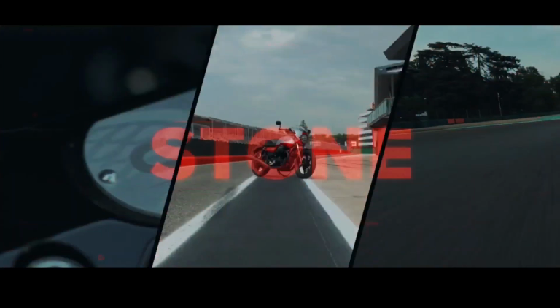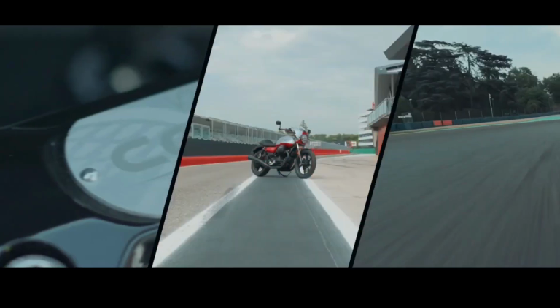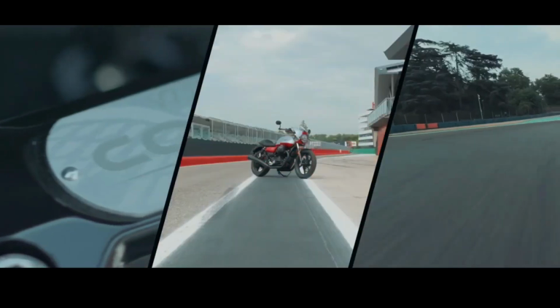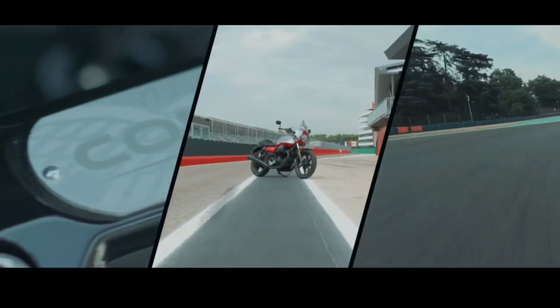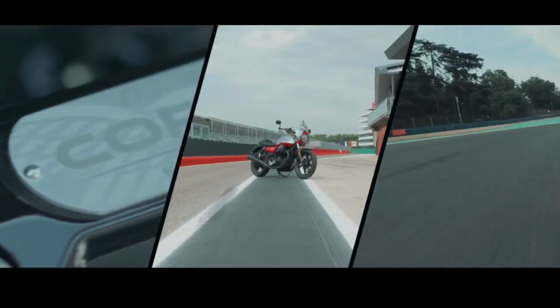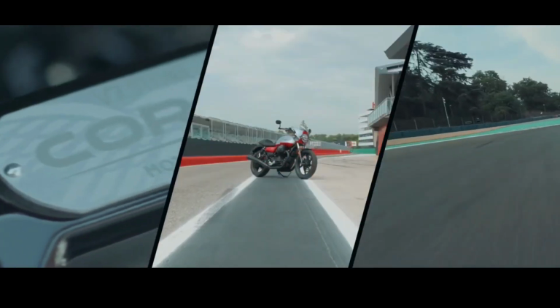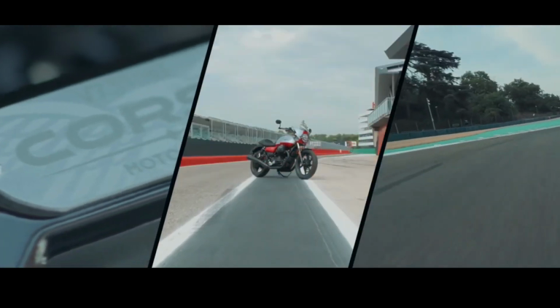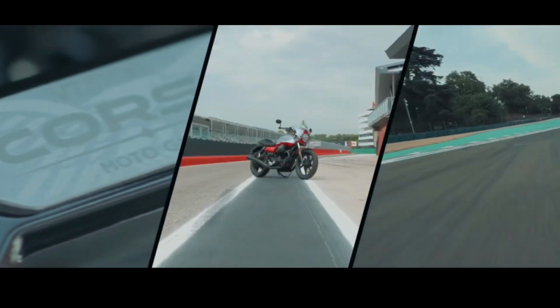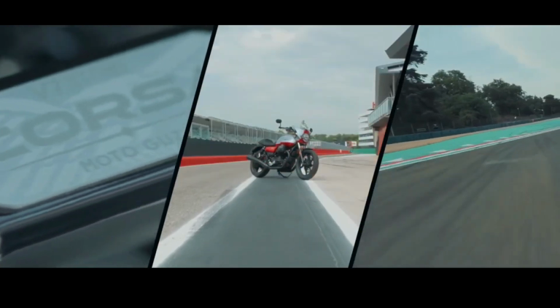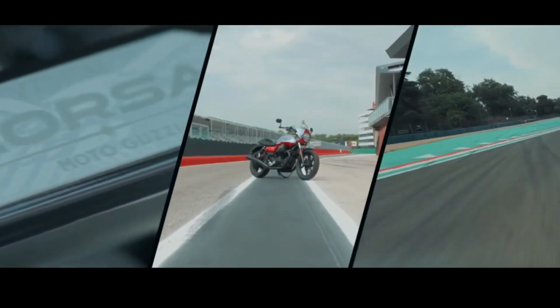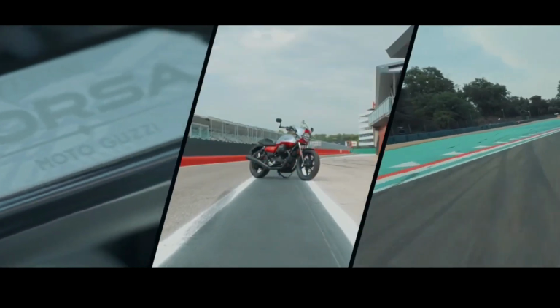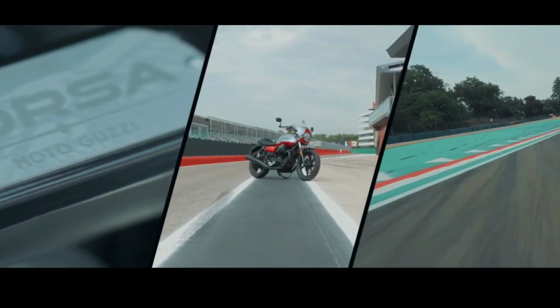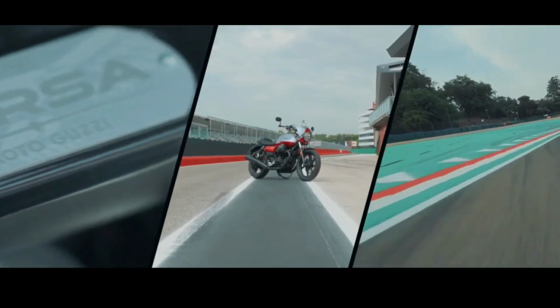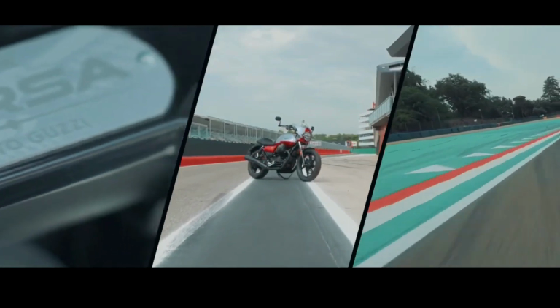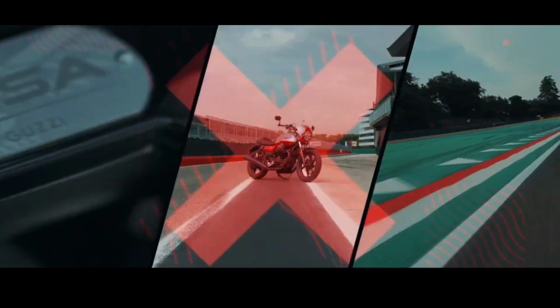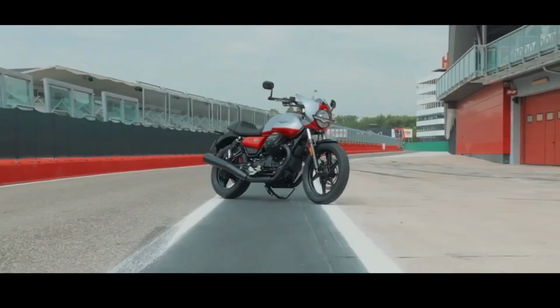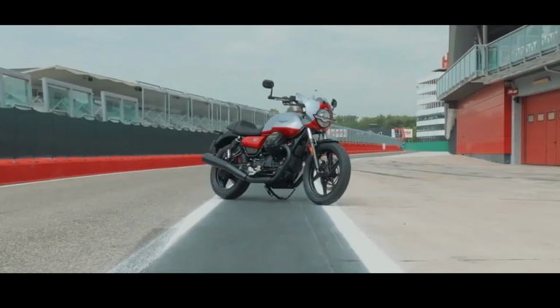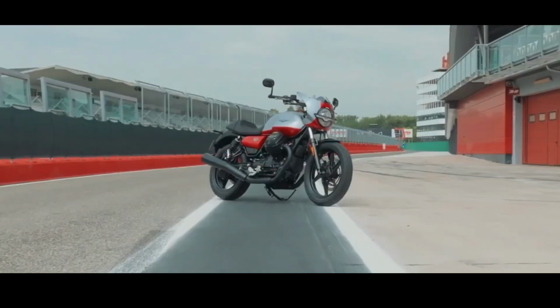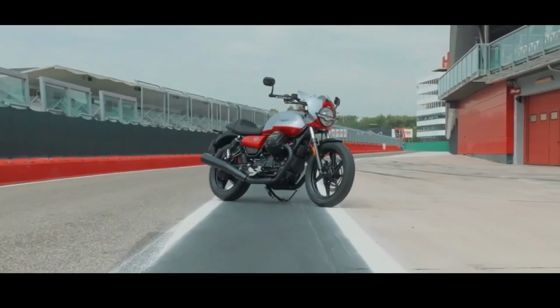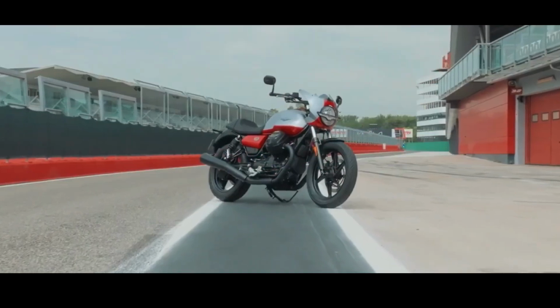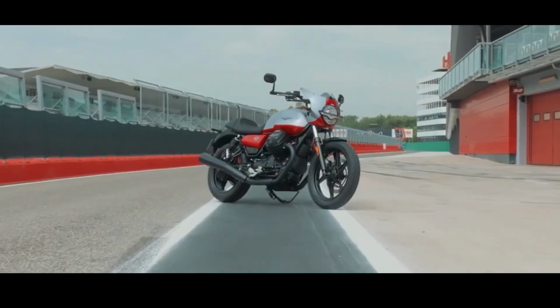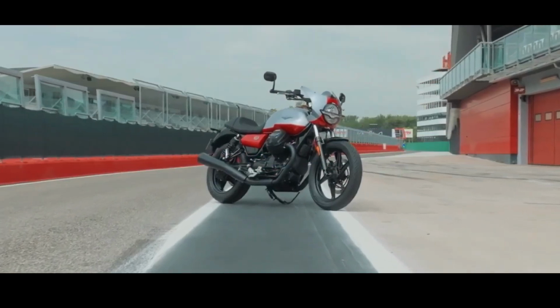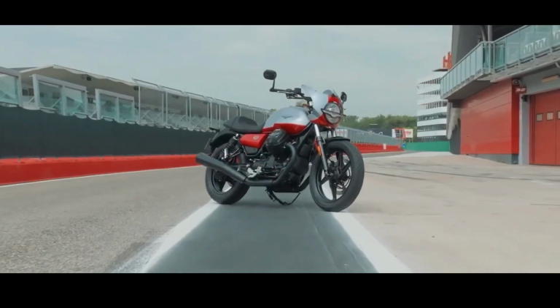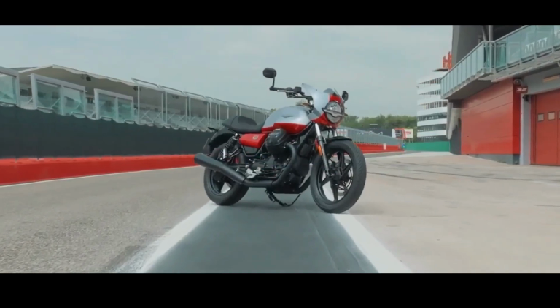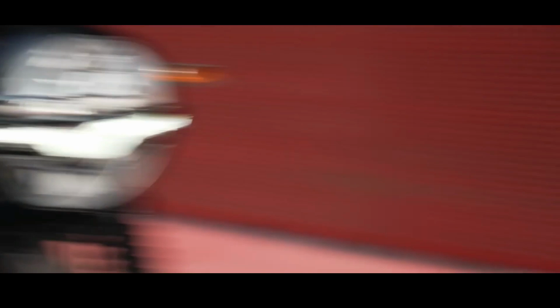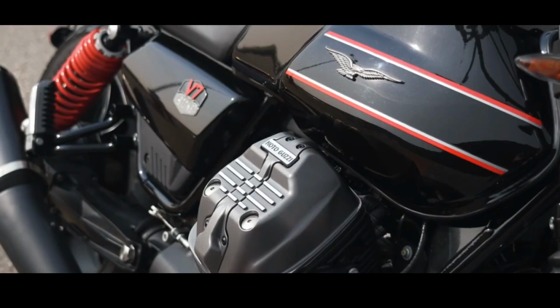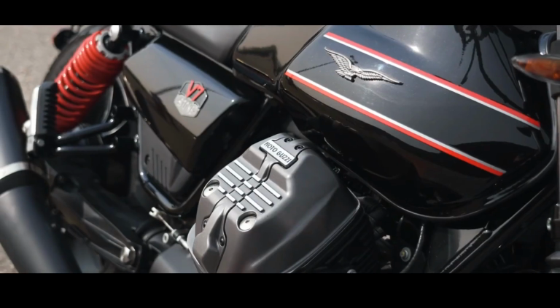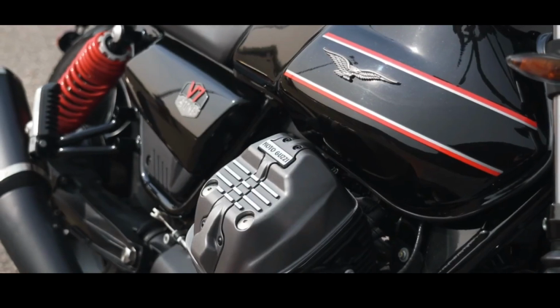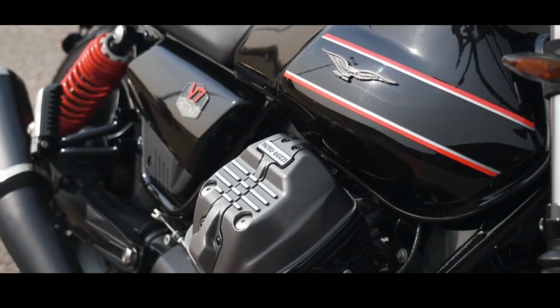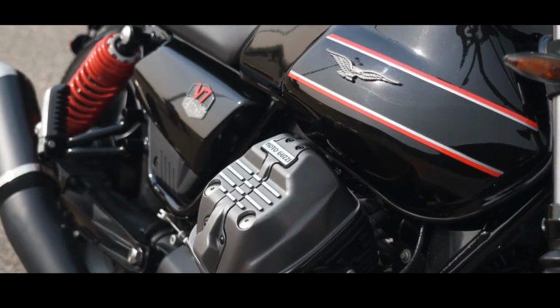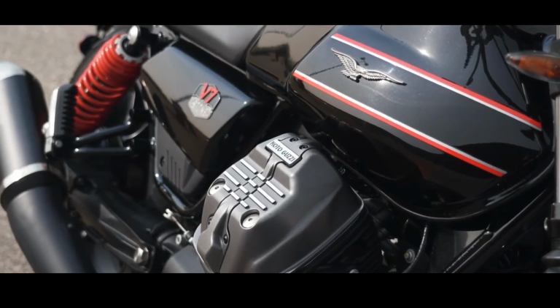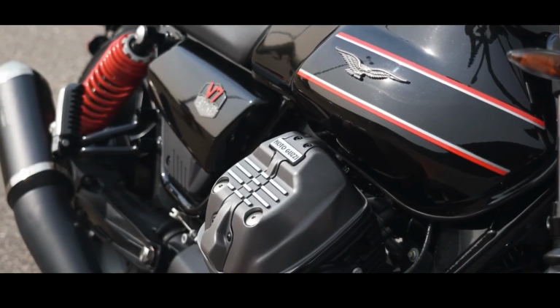The most prominent profile of the Moto Guzzi V7 Stone Corsa can be seen from the color finishing on the body, using an elegant combination of silver, red, and black to fill the engine and legs.